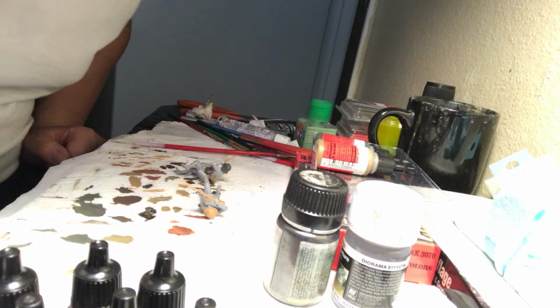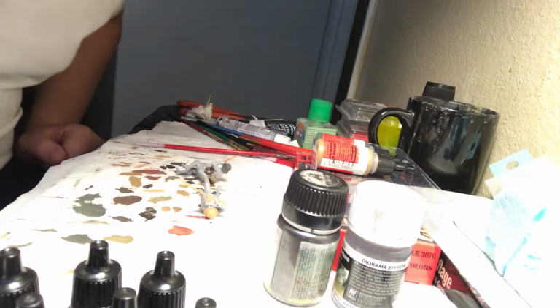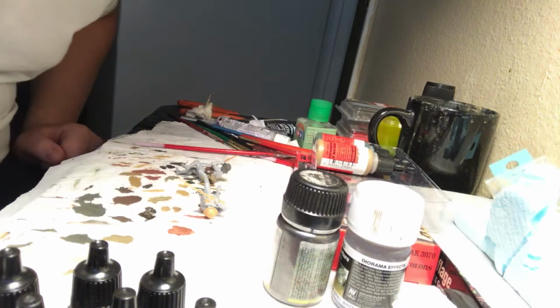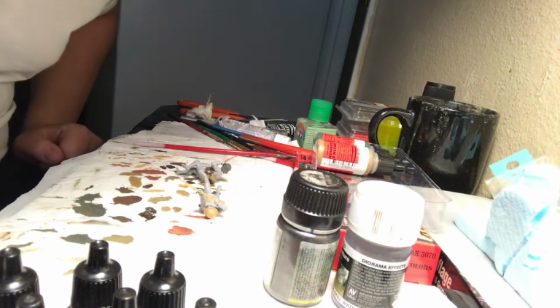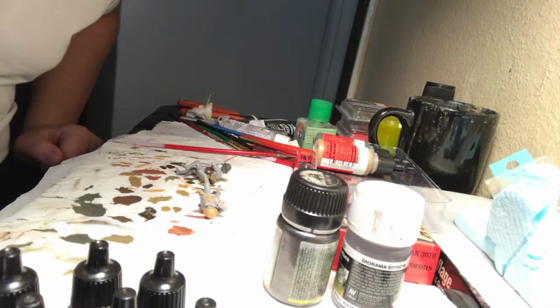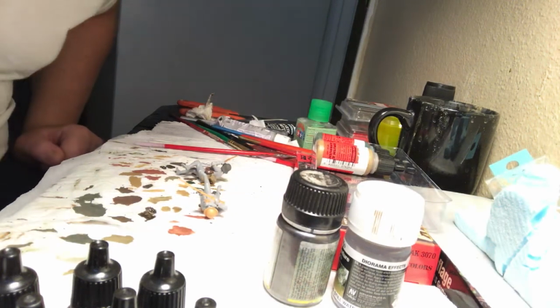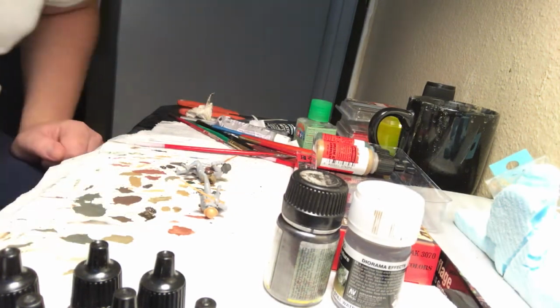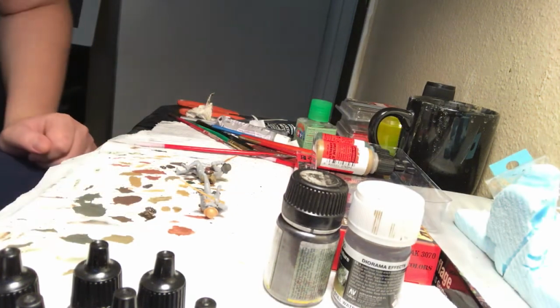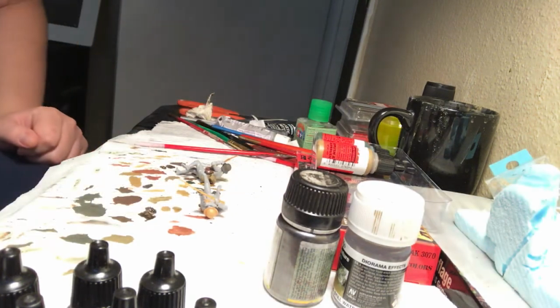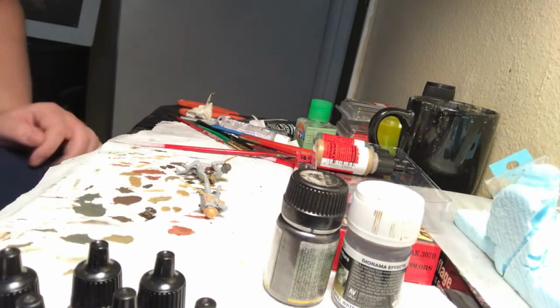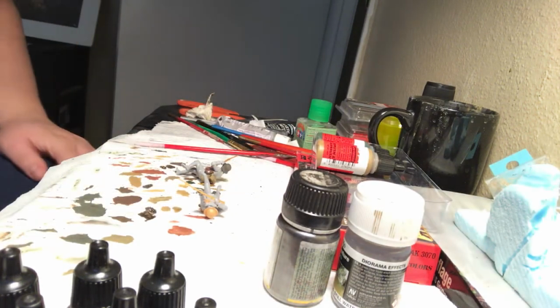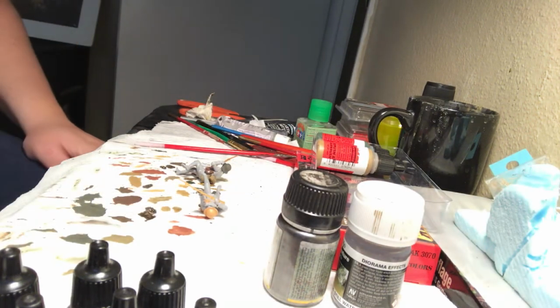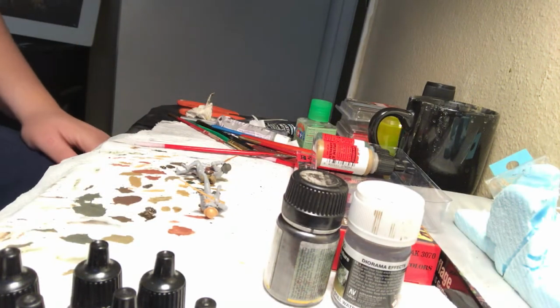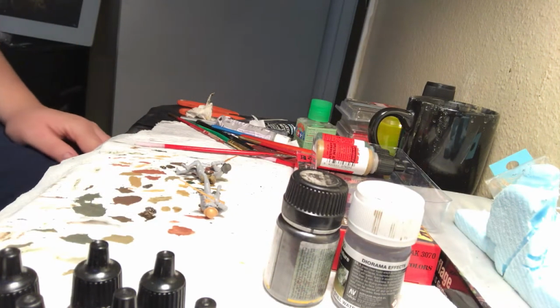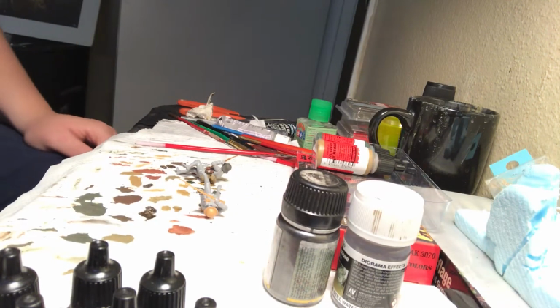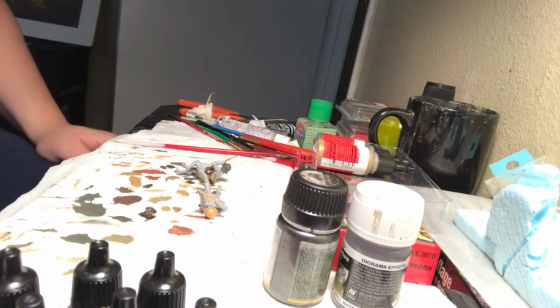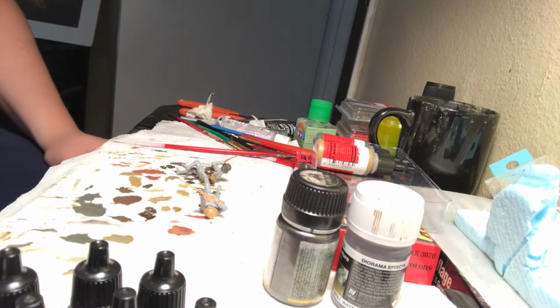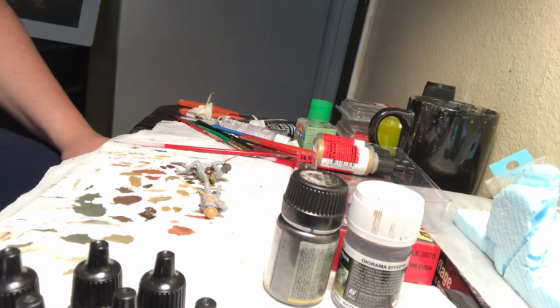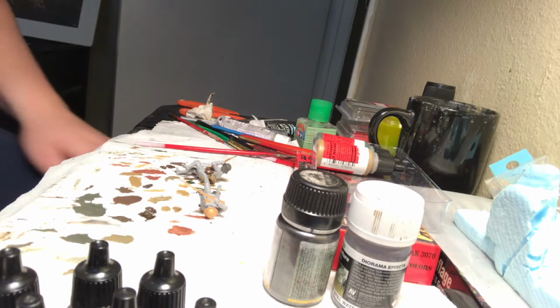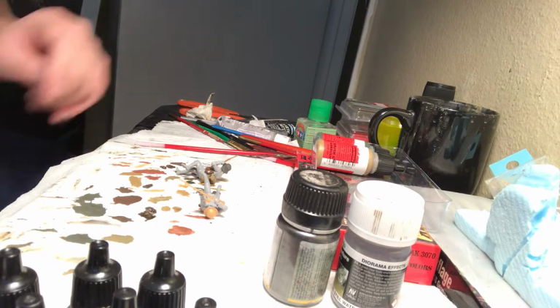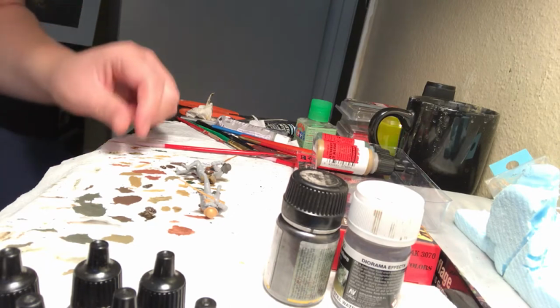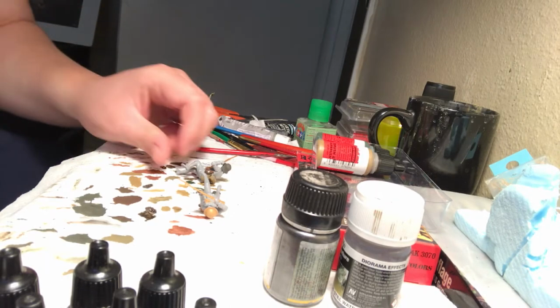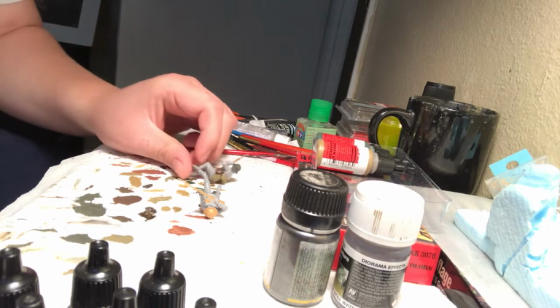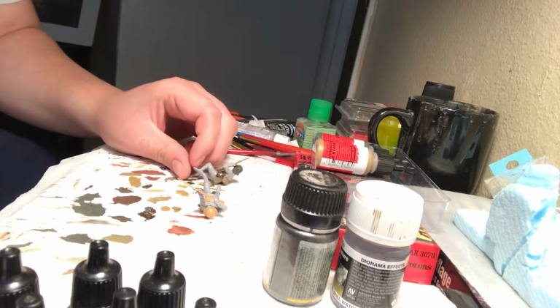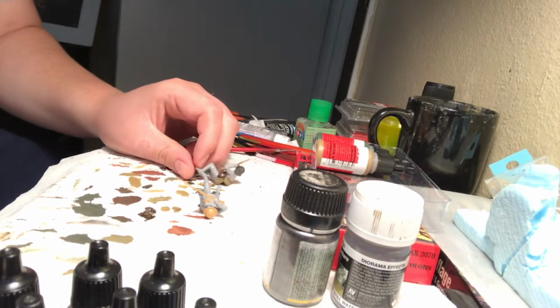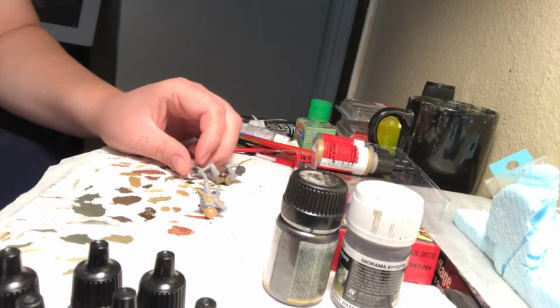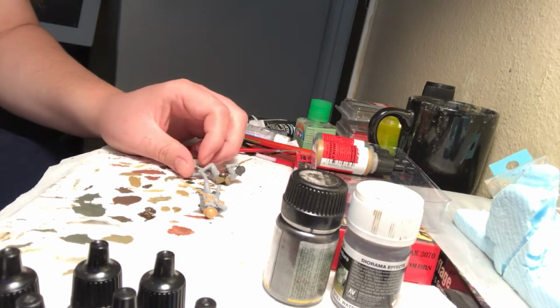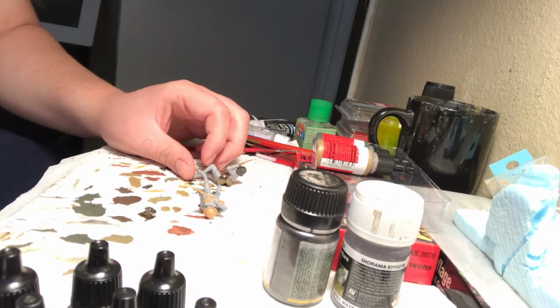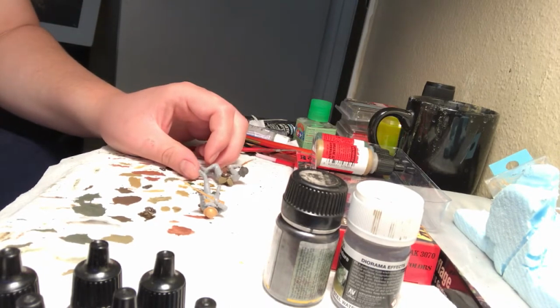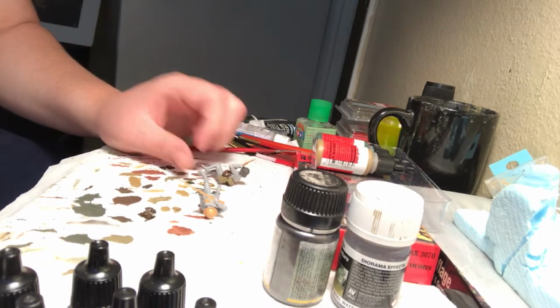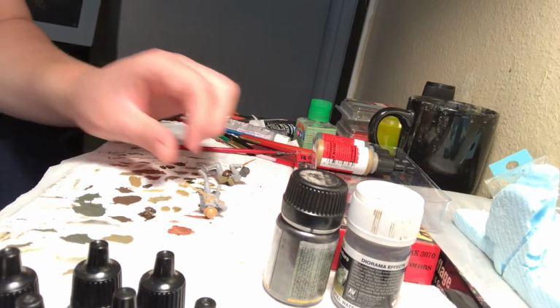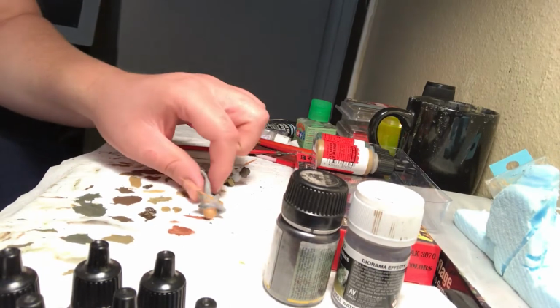Hey guys, it's Penzerai89. Welcome to a new video. What's up guys? Good to see you again. I have a painting tutorial for you guys — my first ever painting tutorial.